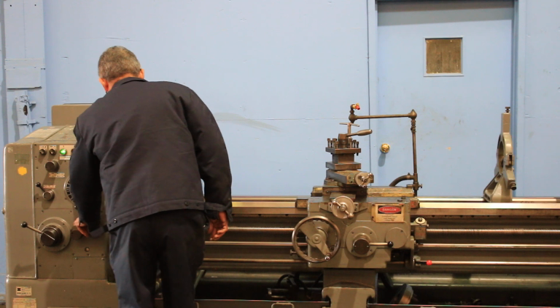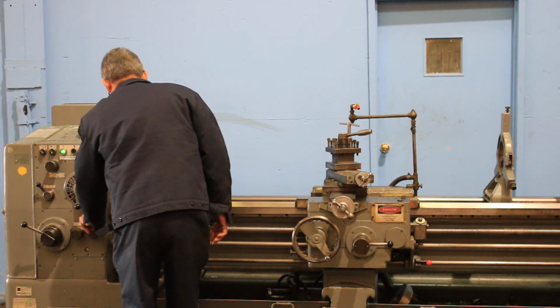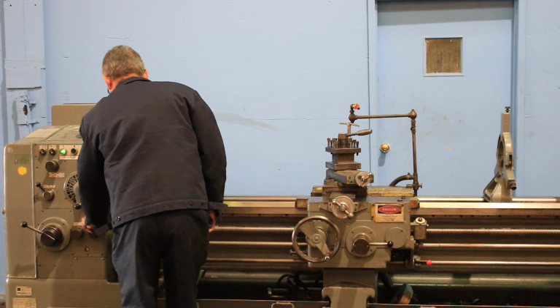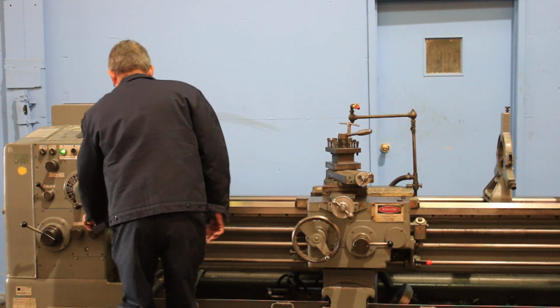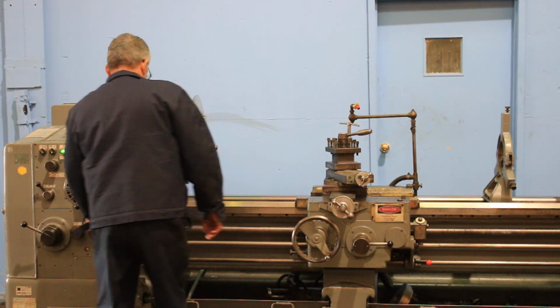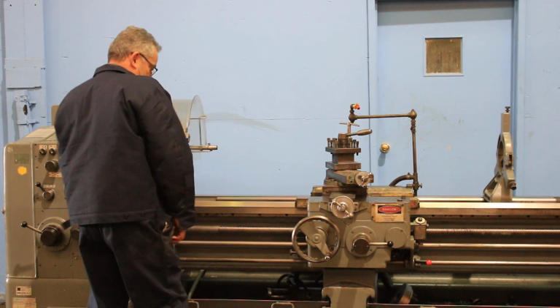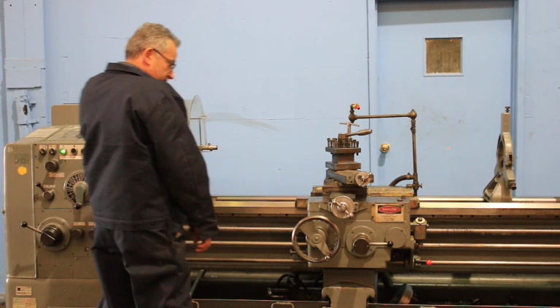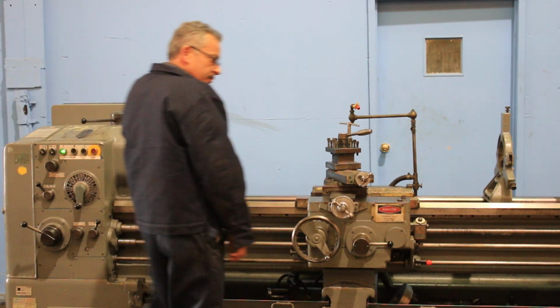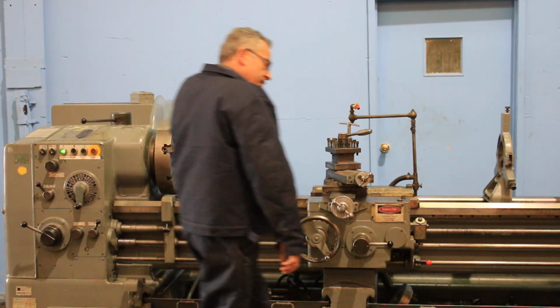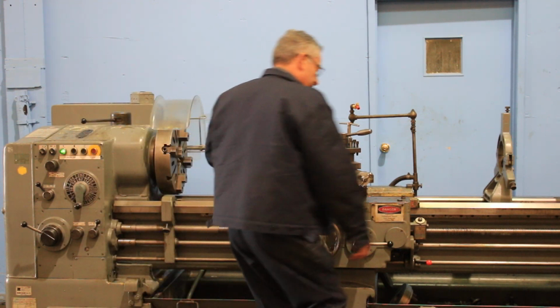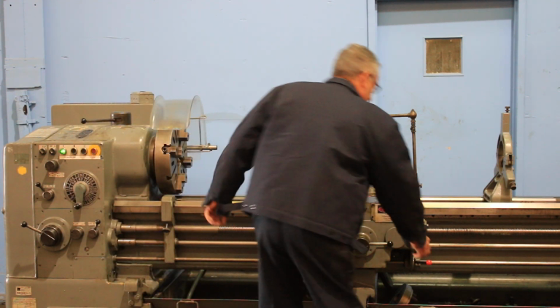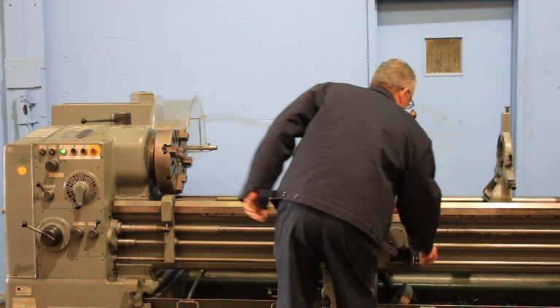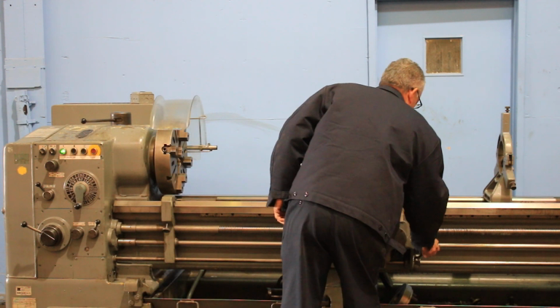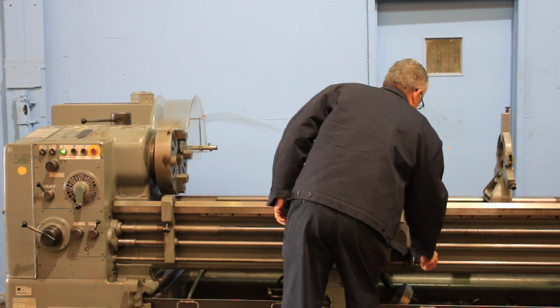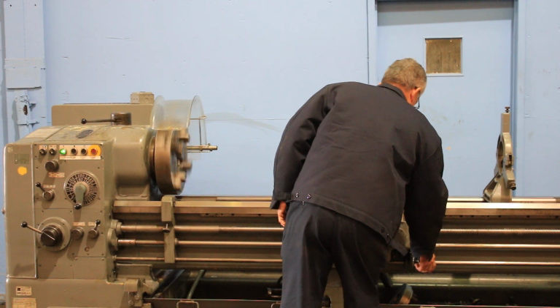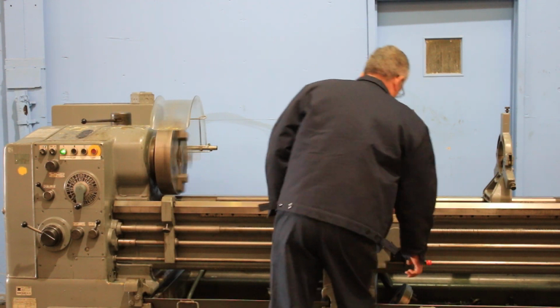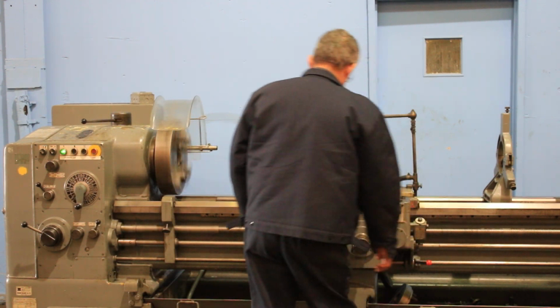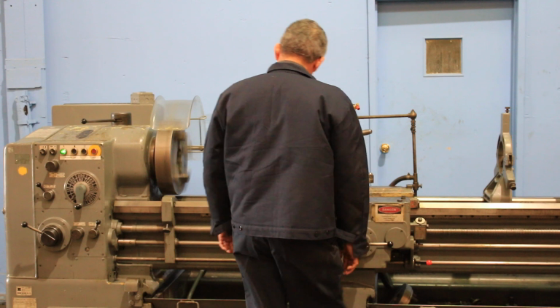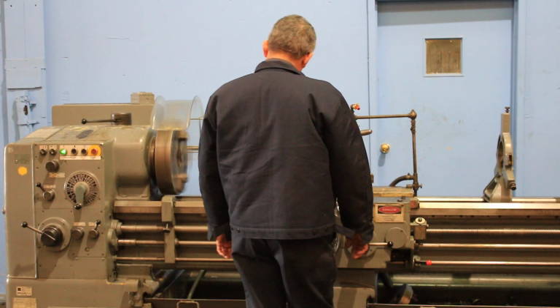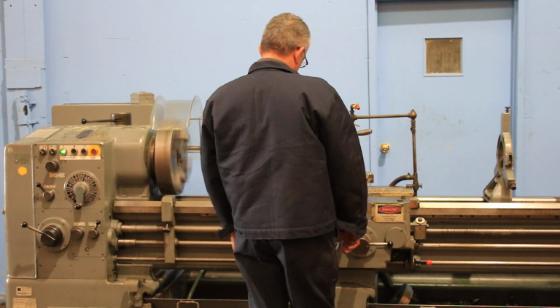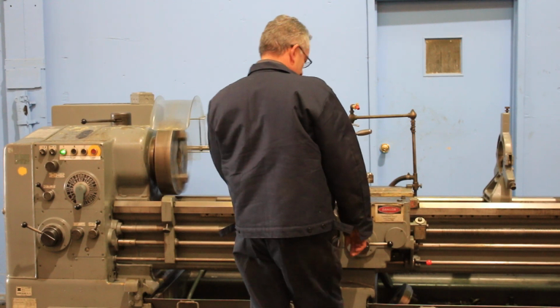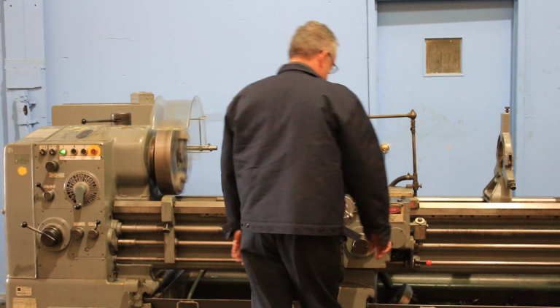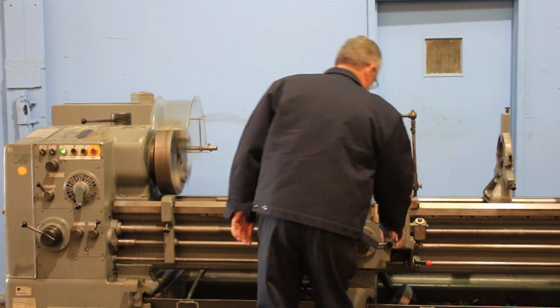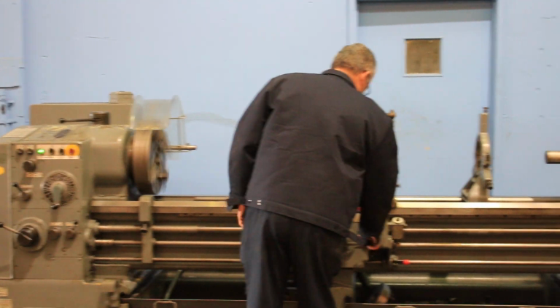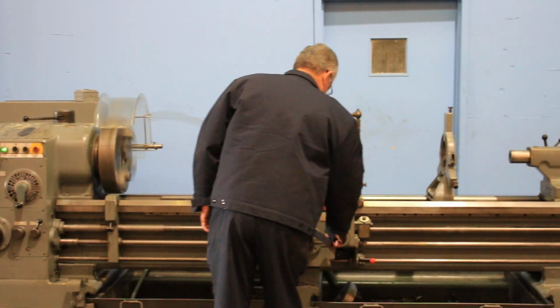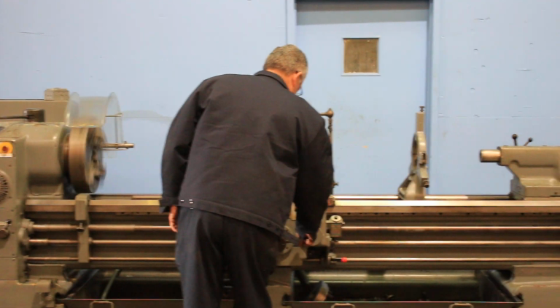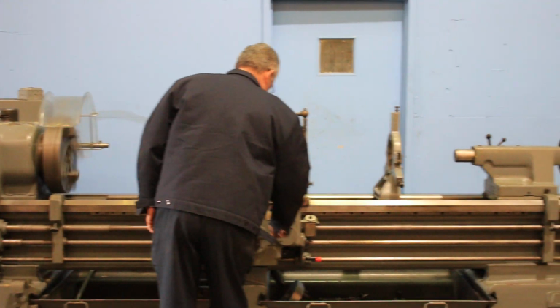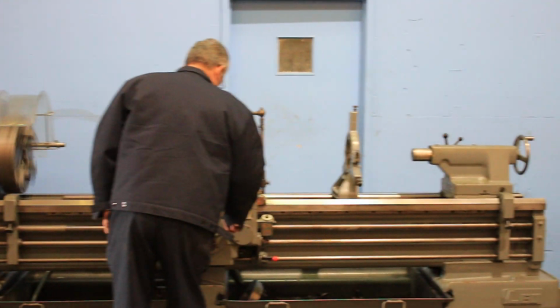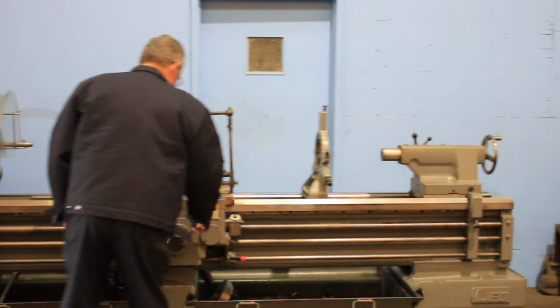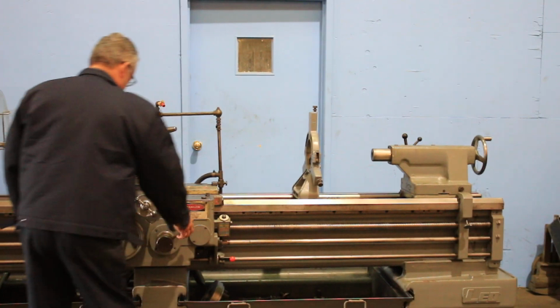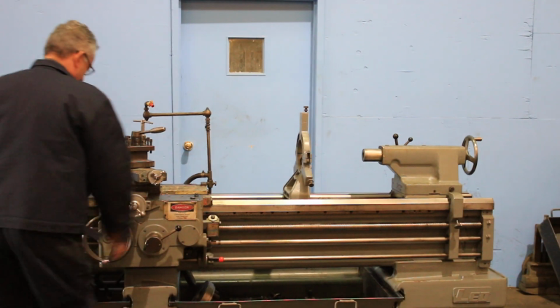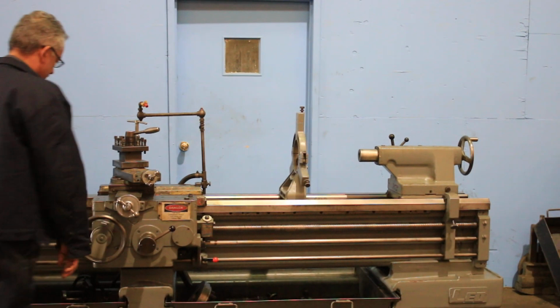We're going to engage the lead screw. Lead screw is going — and that's threading.